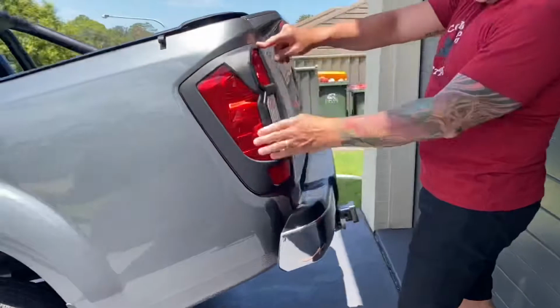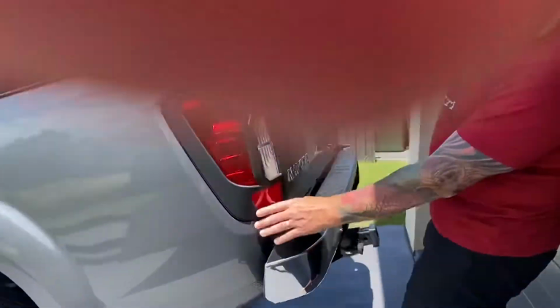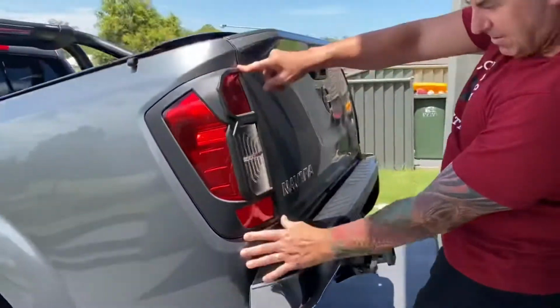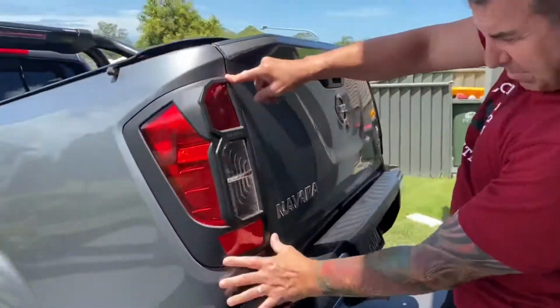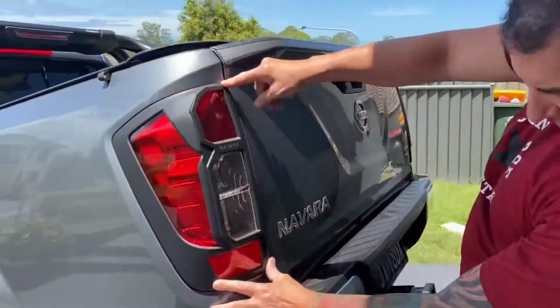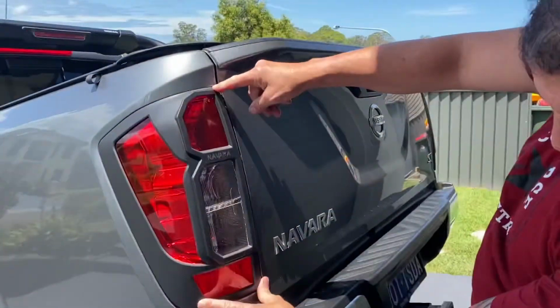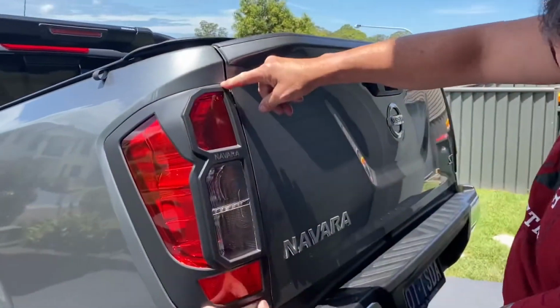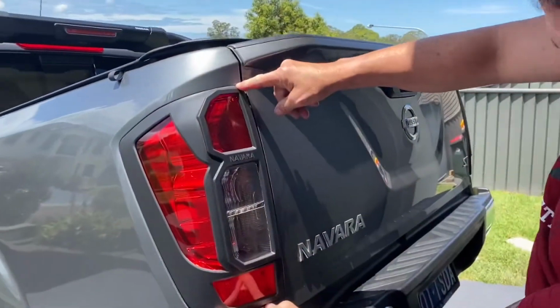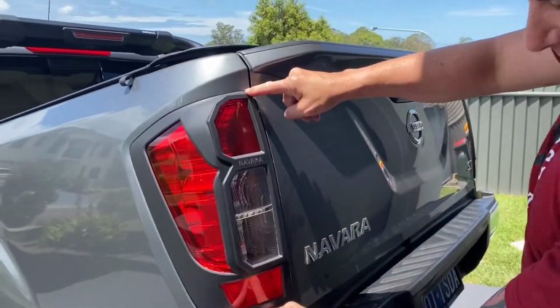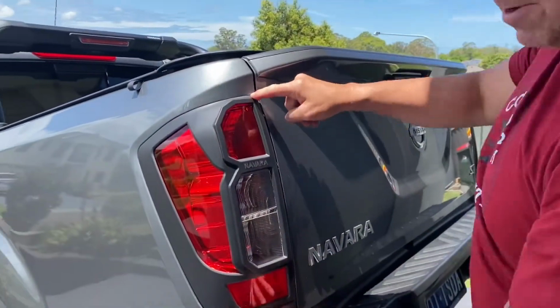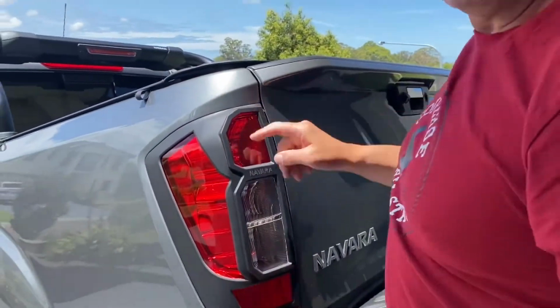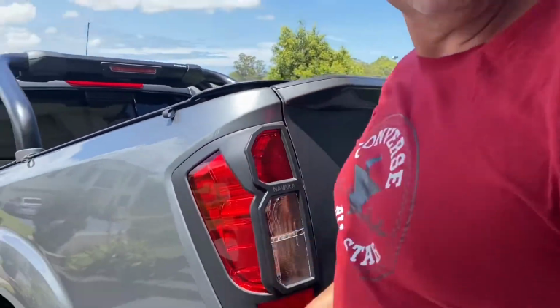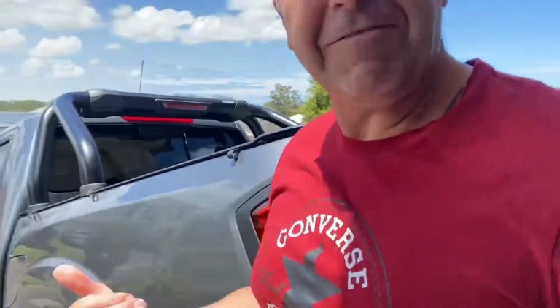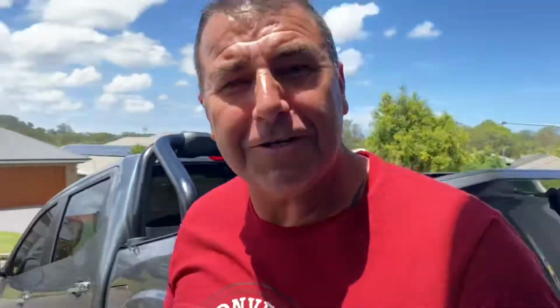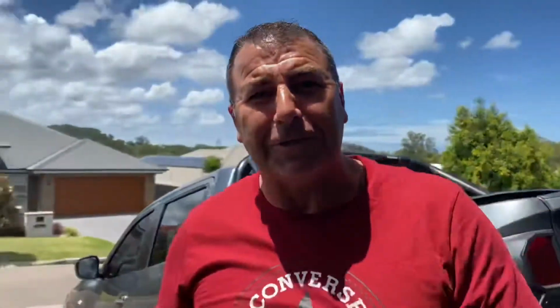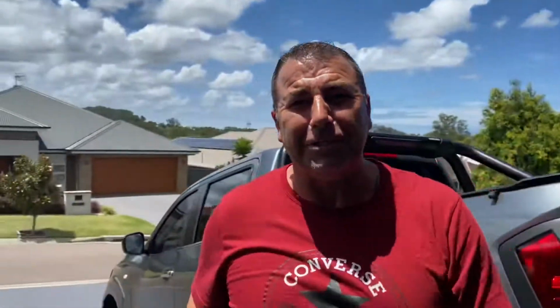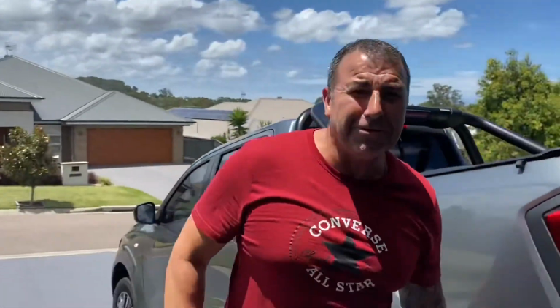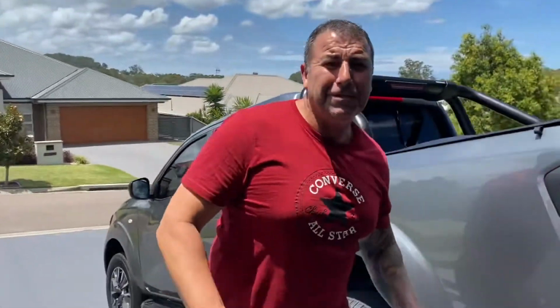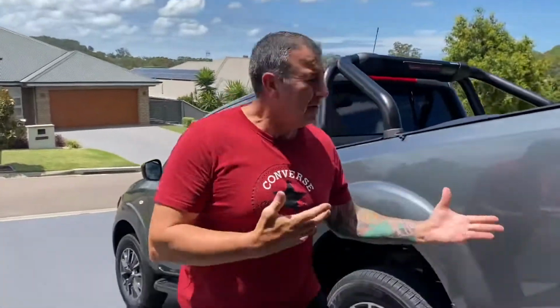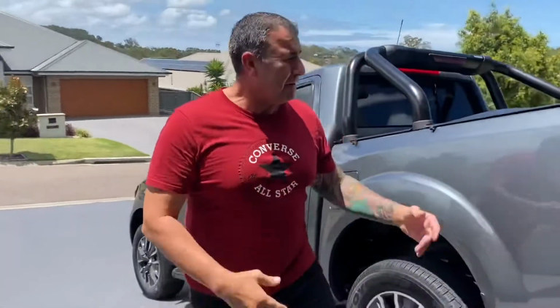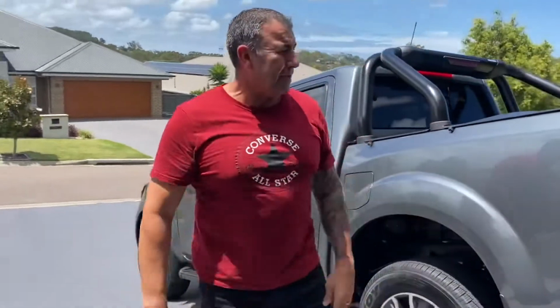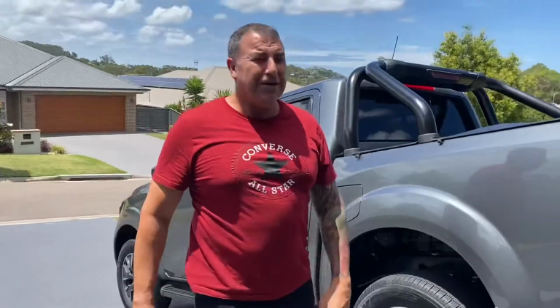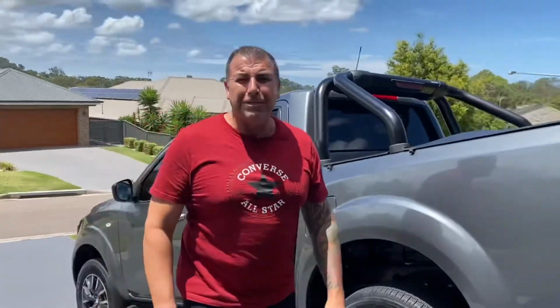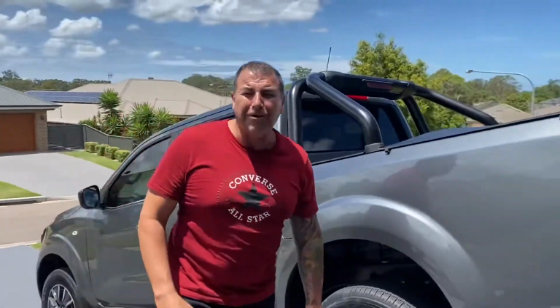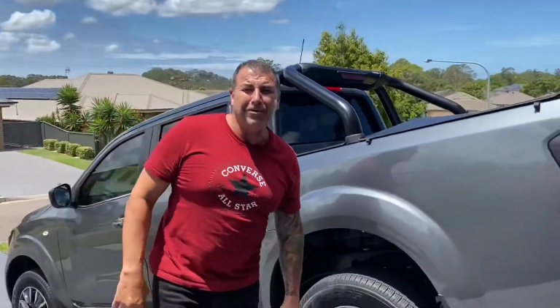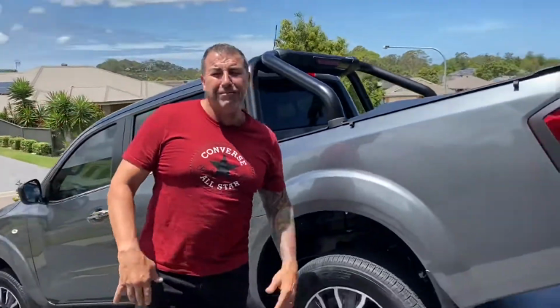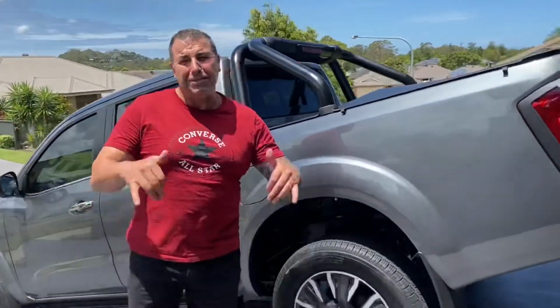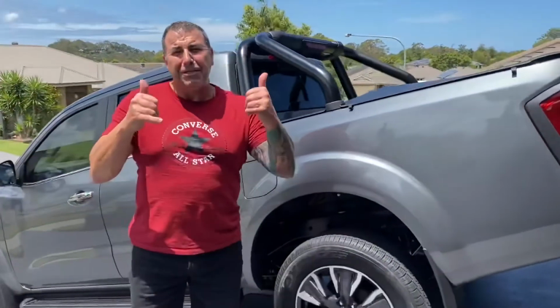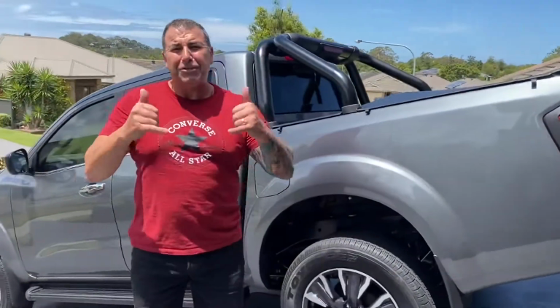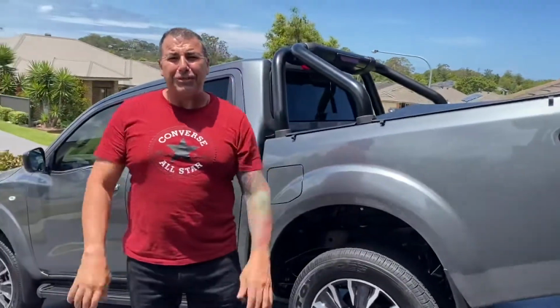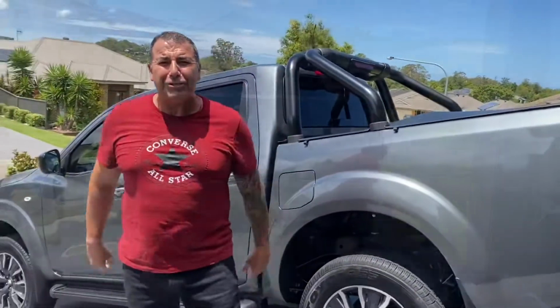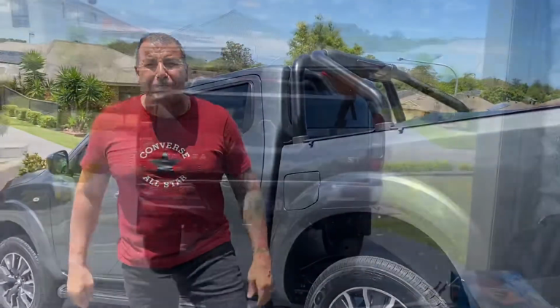Great — sits on perfectly. There you have it guys — quick easy job, front and back, little taillight and headlight covers. Cheers guys, enjoy the next one.